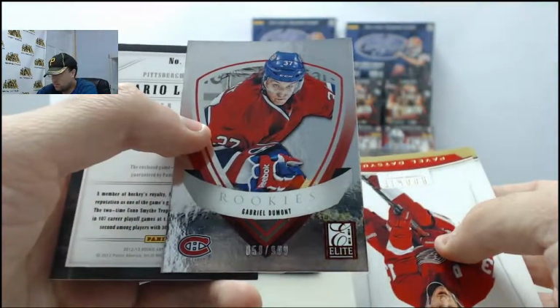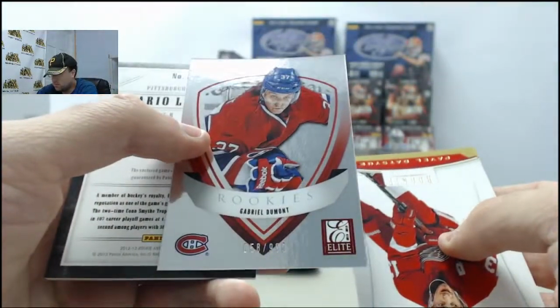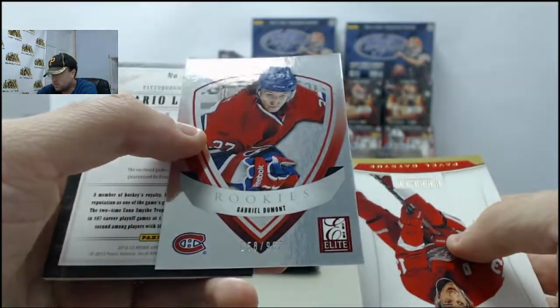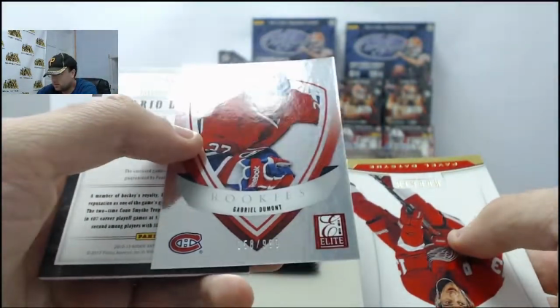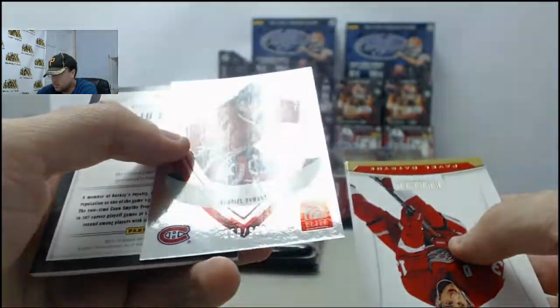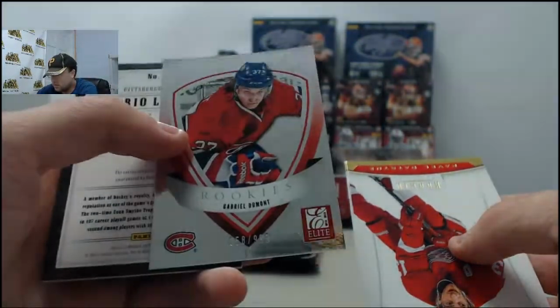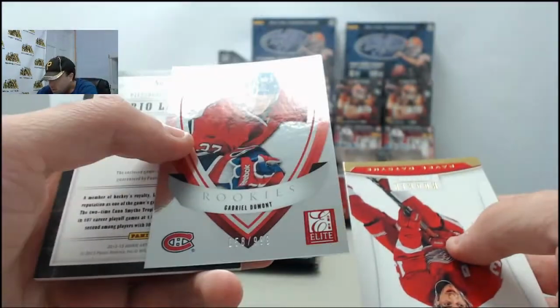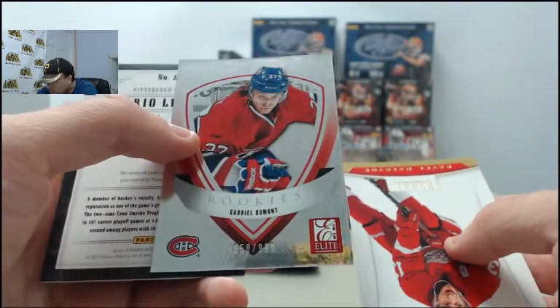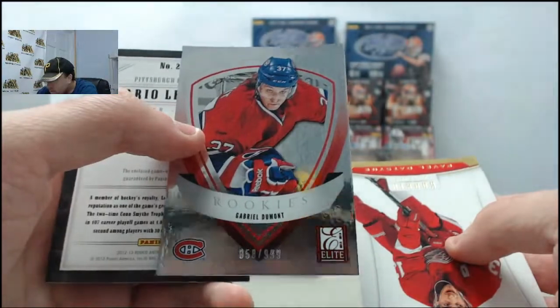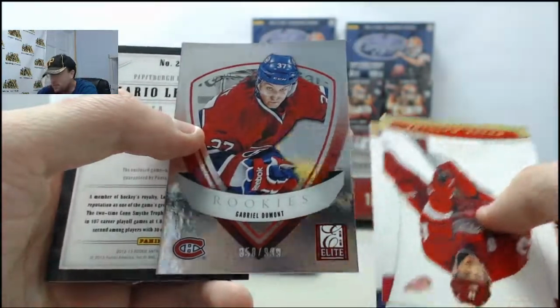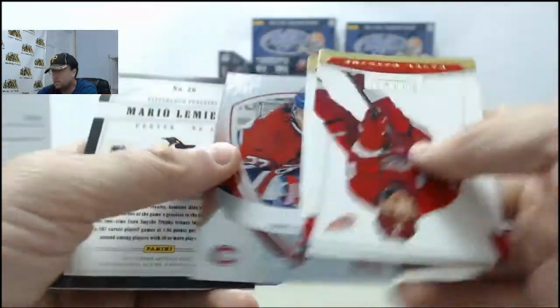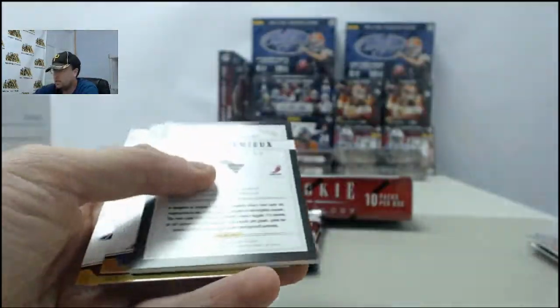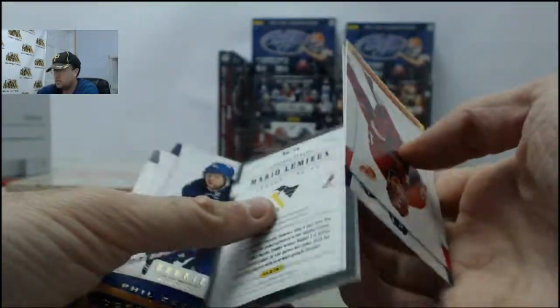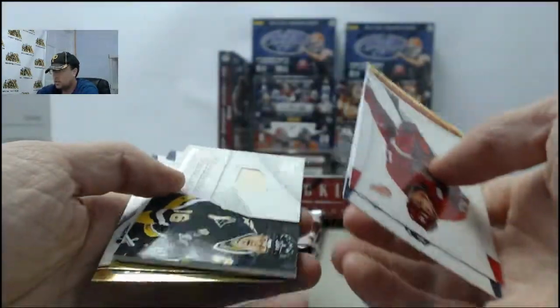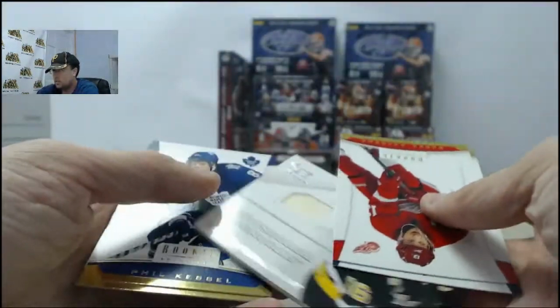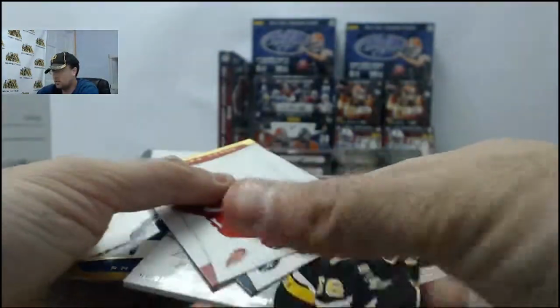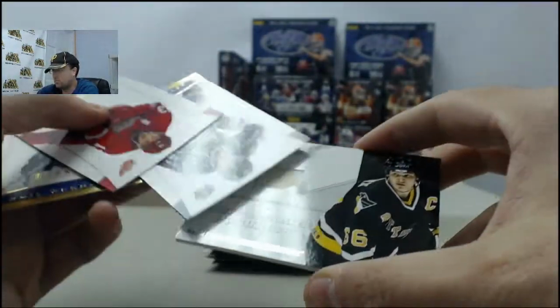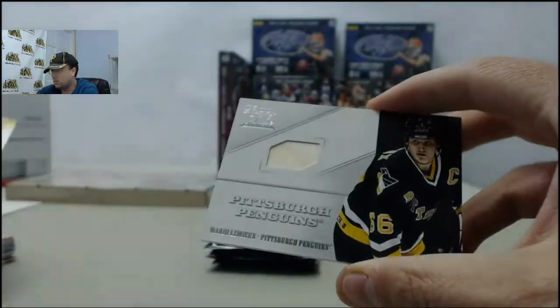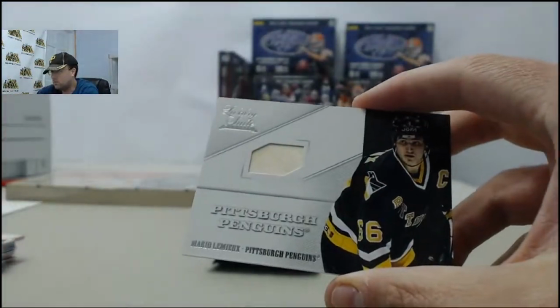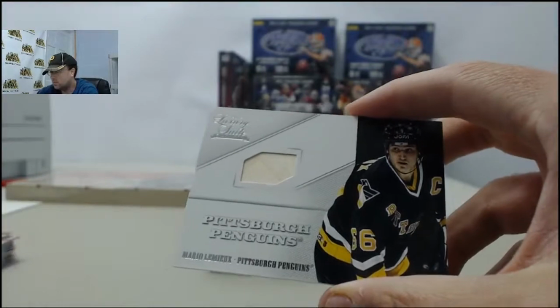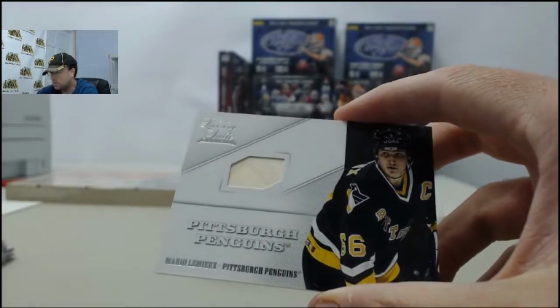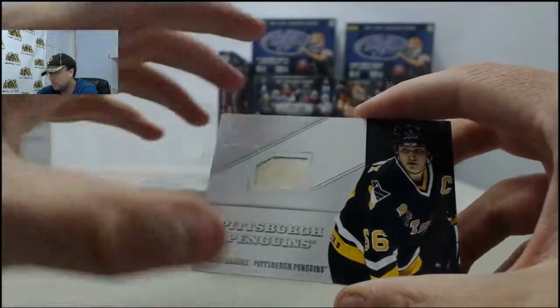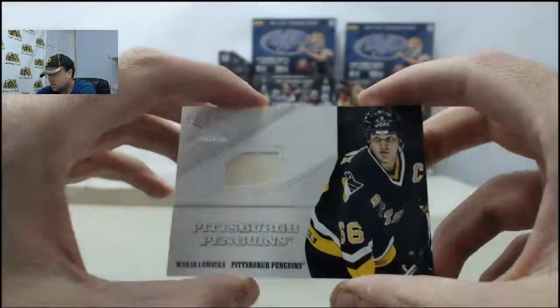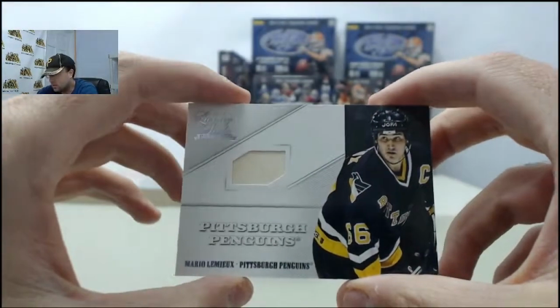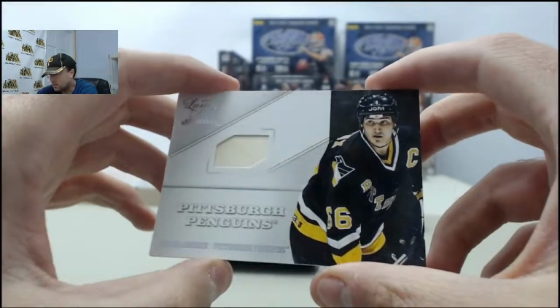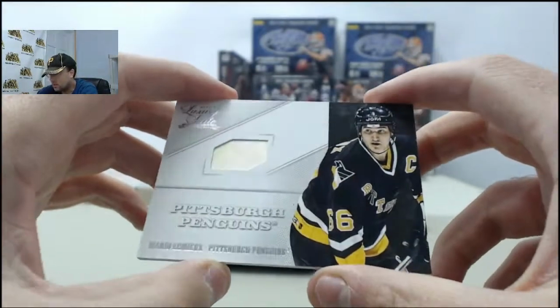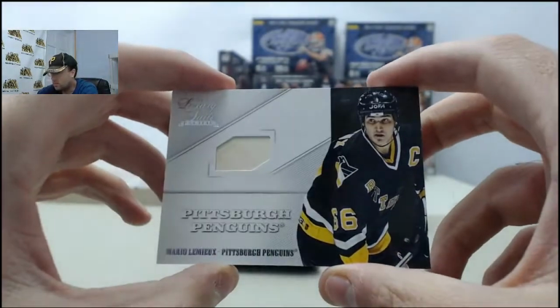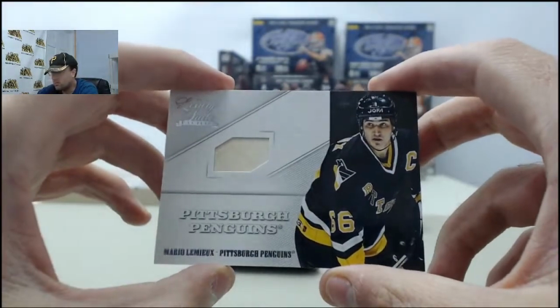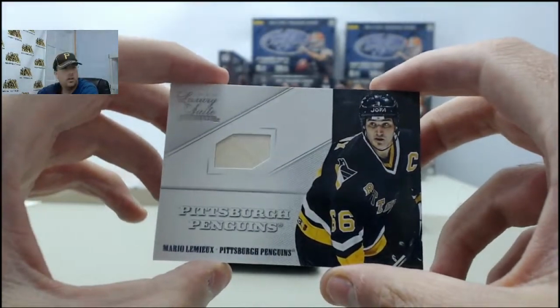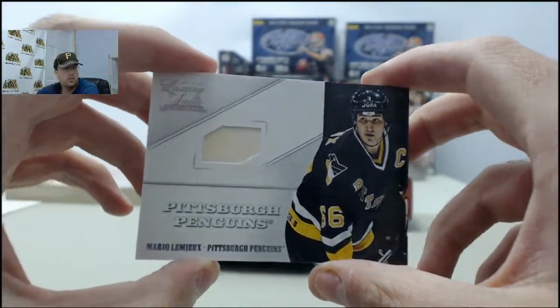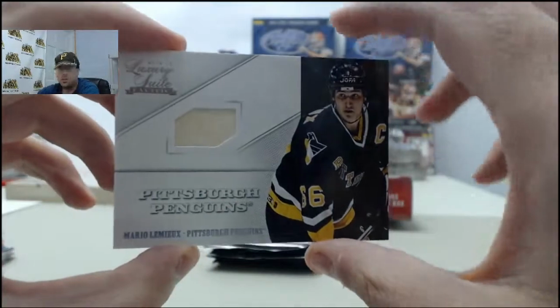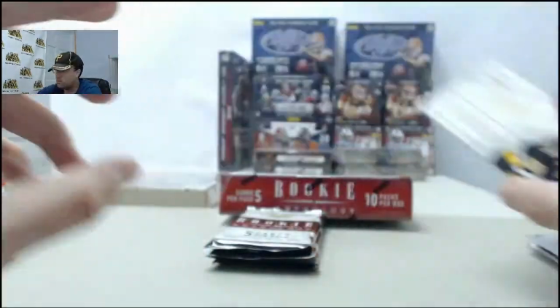Gabriel Dumont, that is going to be 858 of 899. And we got a sweet Mario Lemieux Luxury Suite - looks like it's a stick, no number on that one. Always cool when you get a Lemieux card.